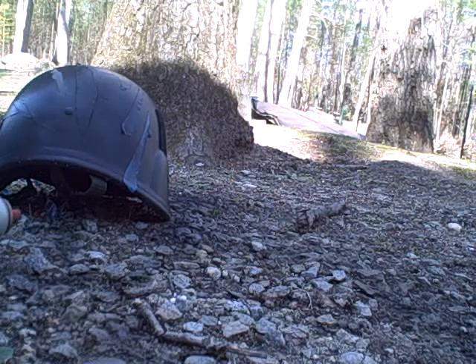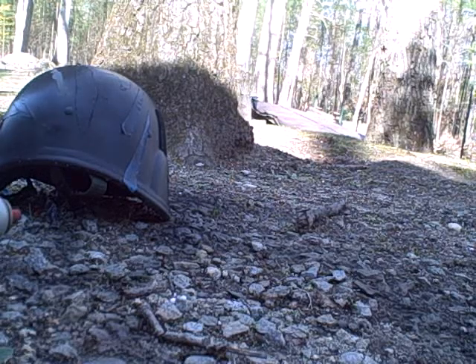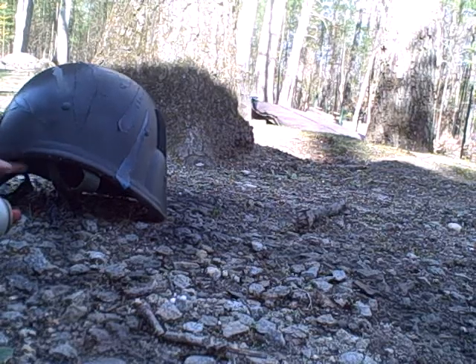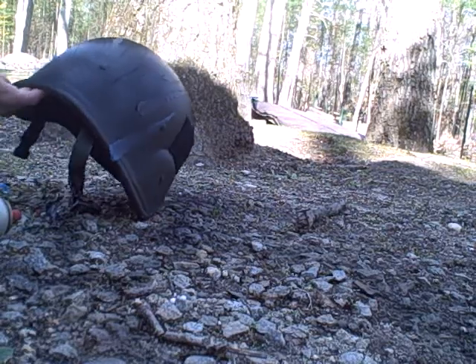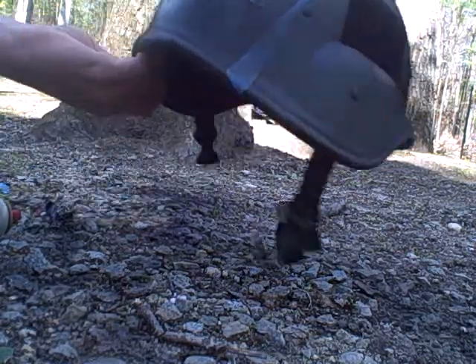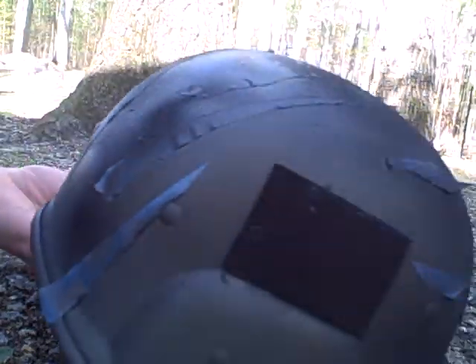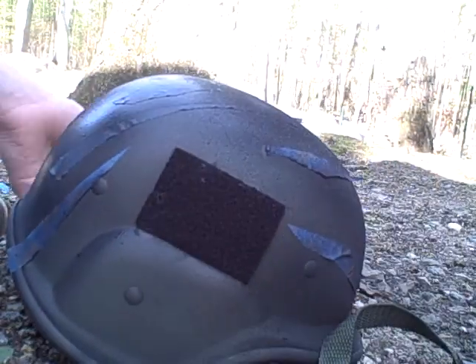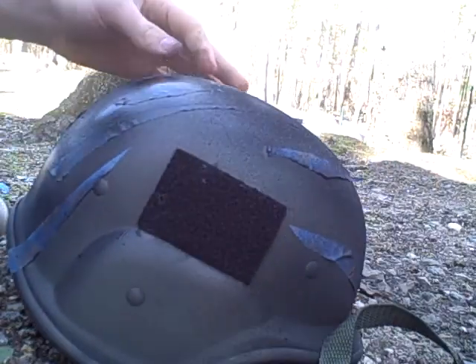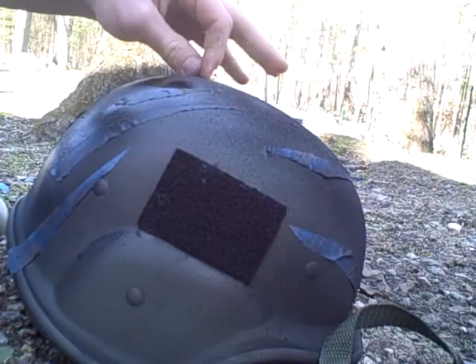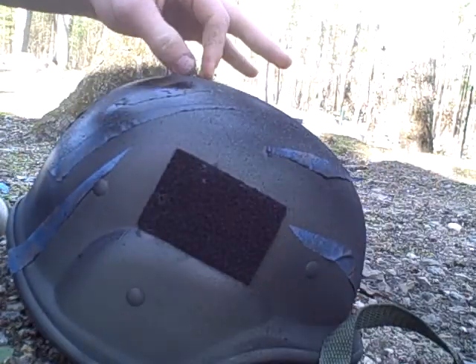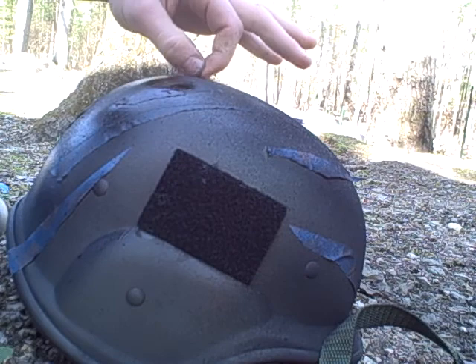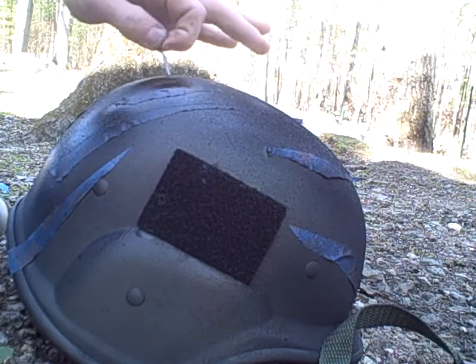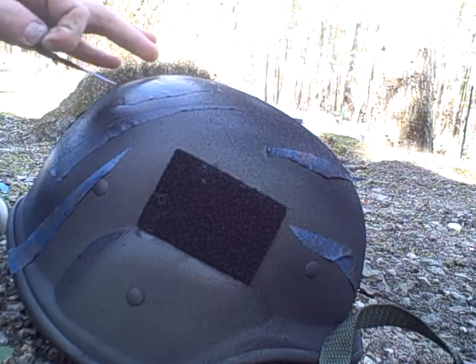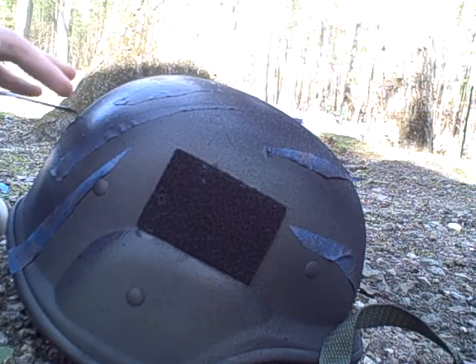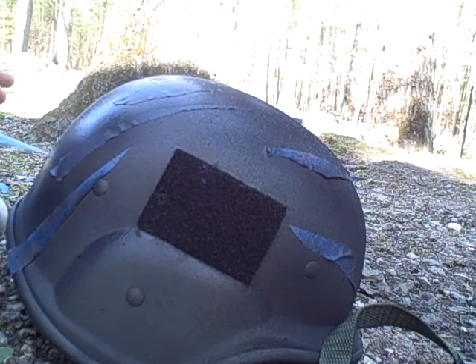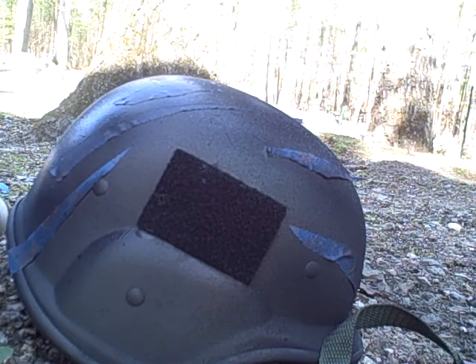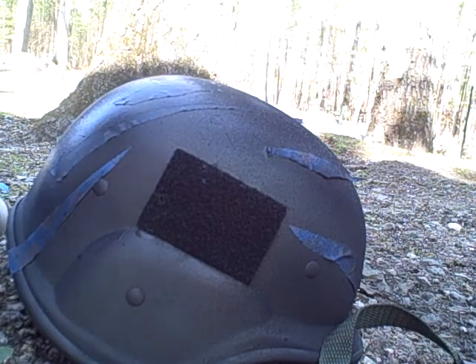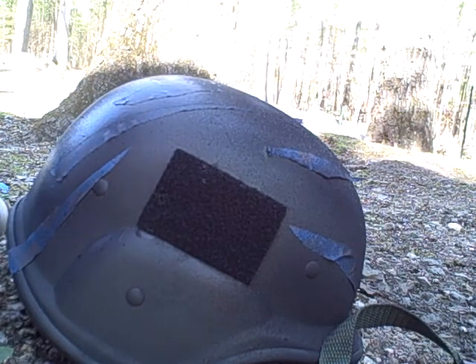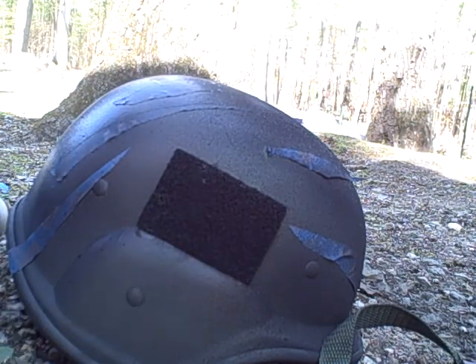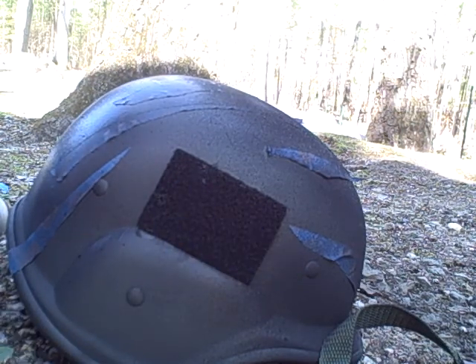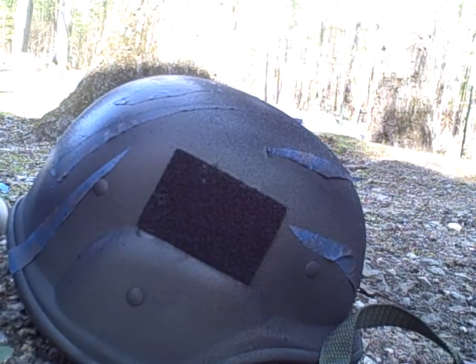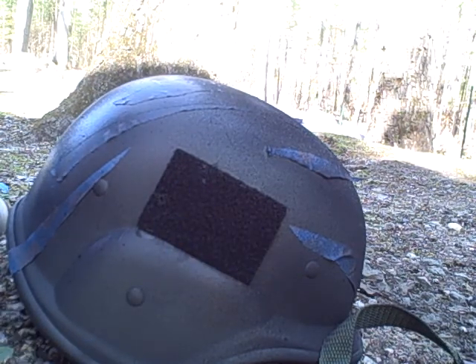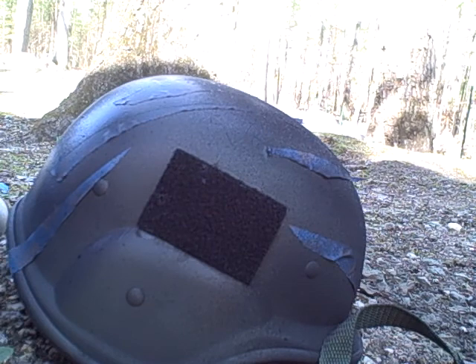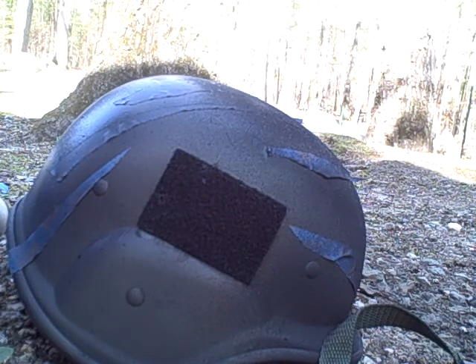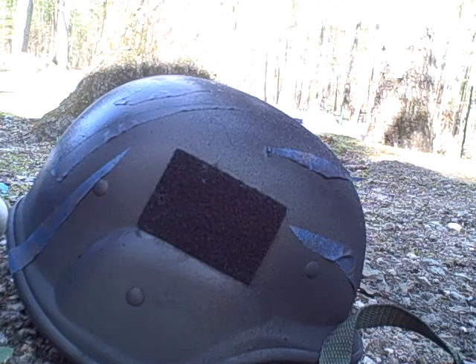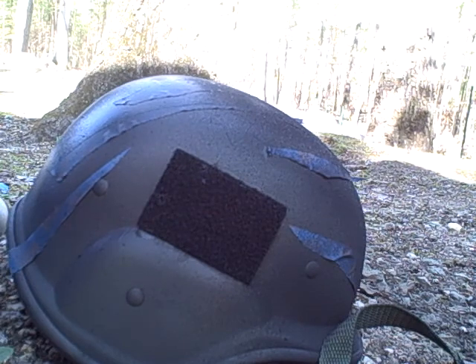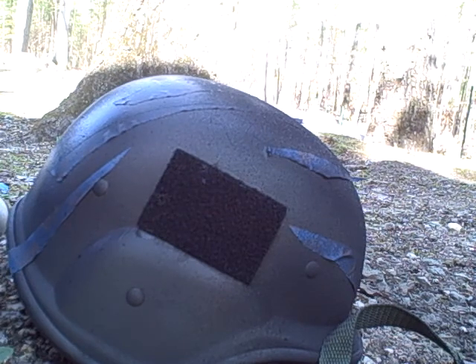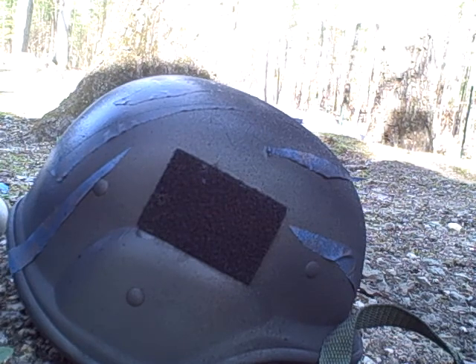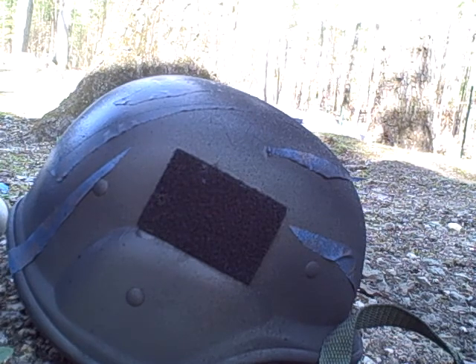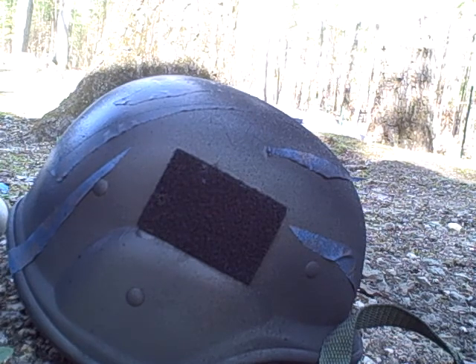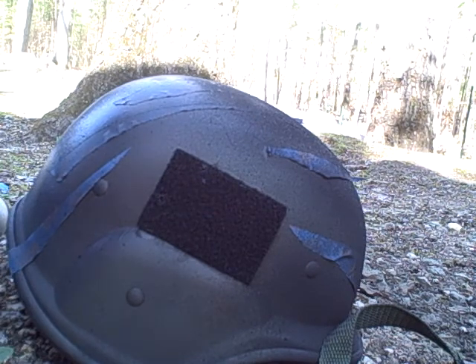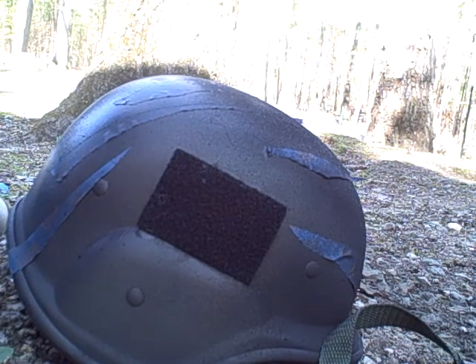Hey guys, just finished up painting my helmet for Tiger Stripes. Let me see what it looks like. What I first did is I just painted the whole helmet OD — not the original OD, it came in like a really glossy OD.